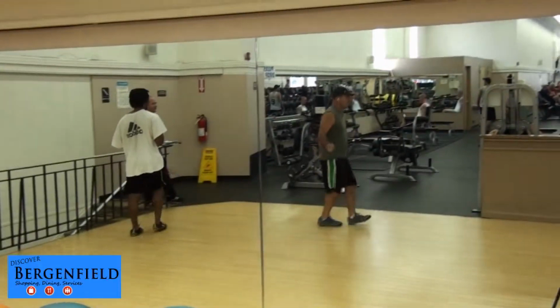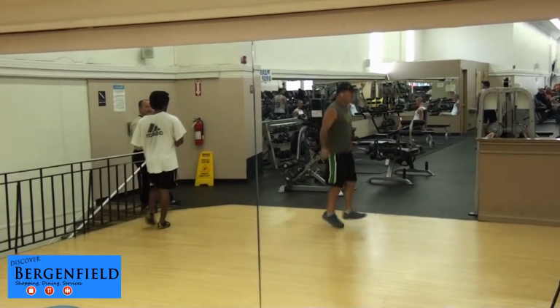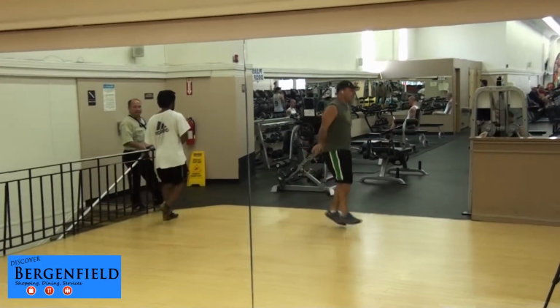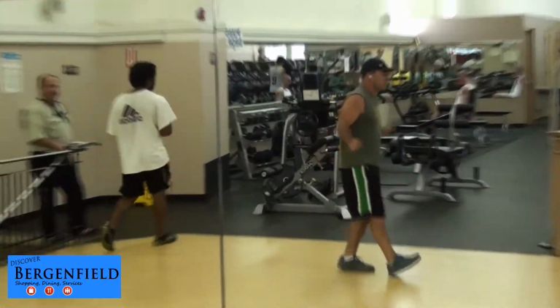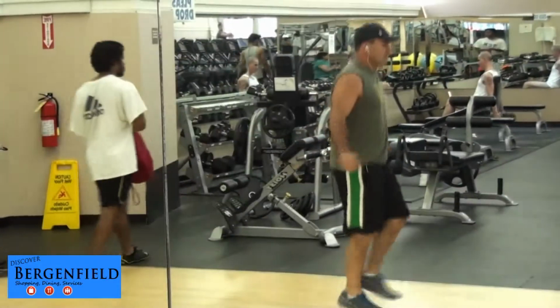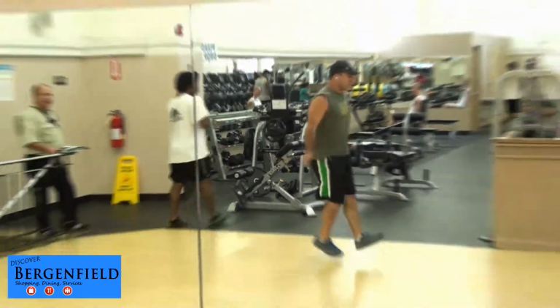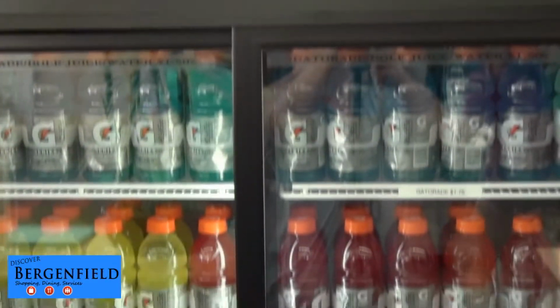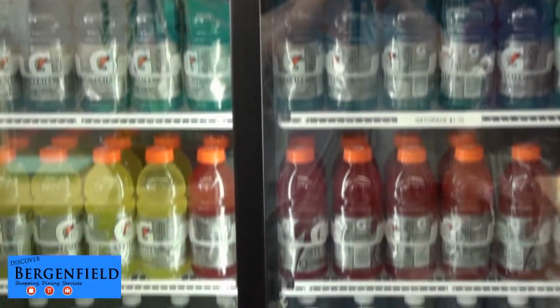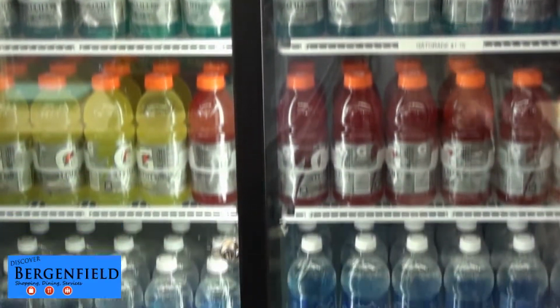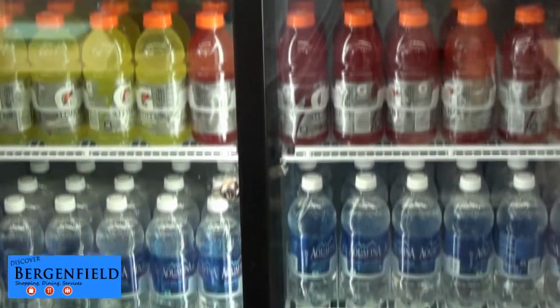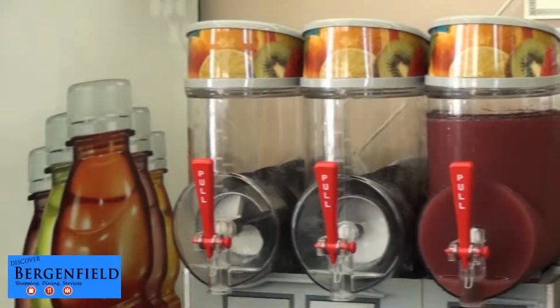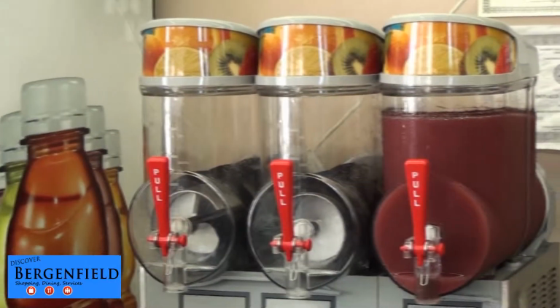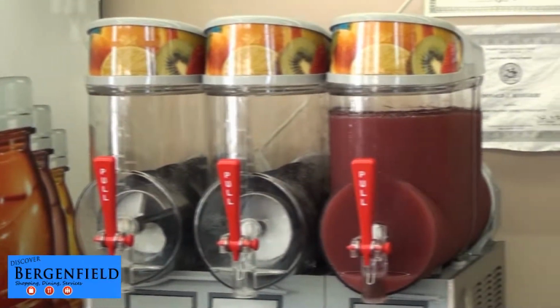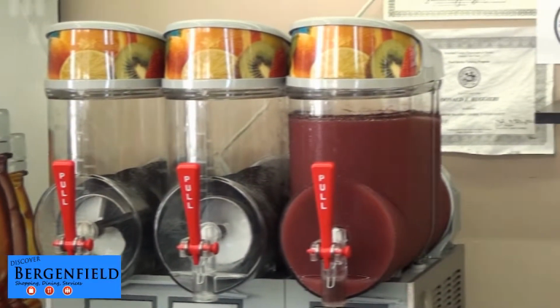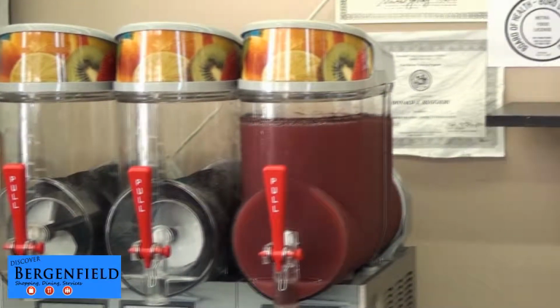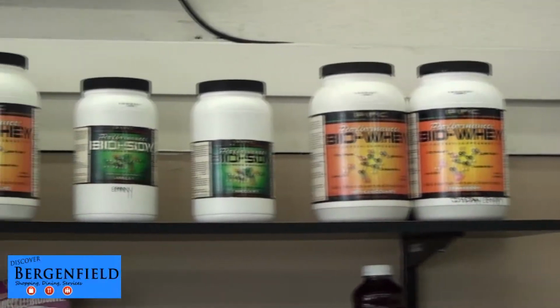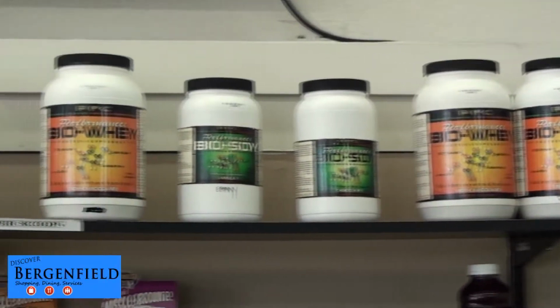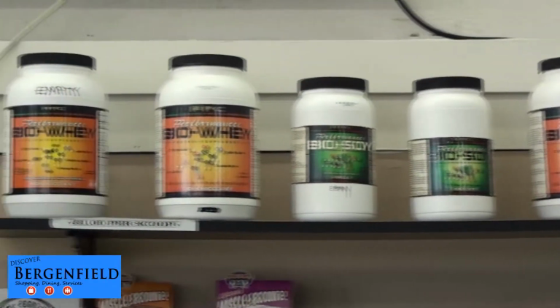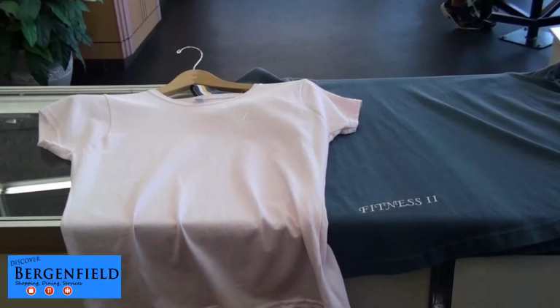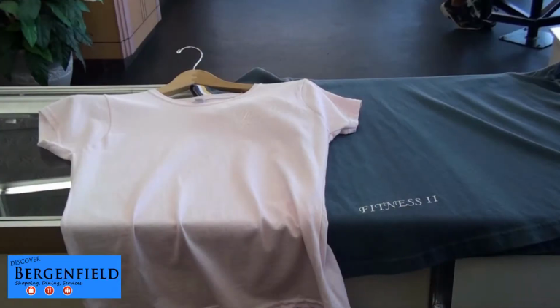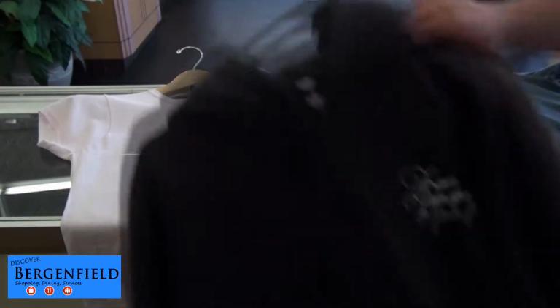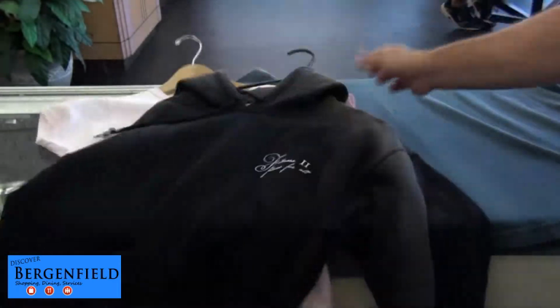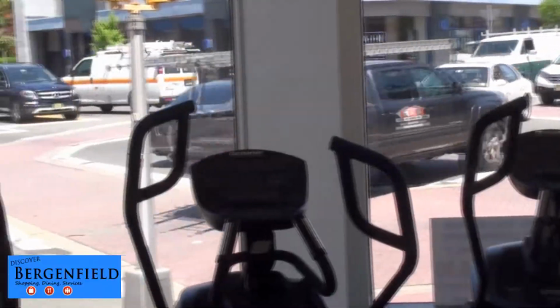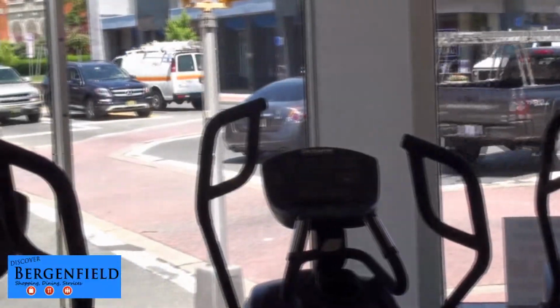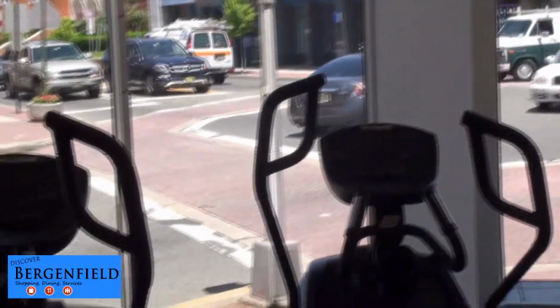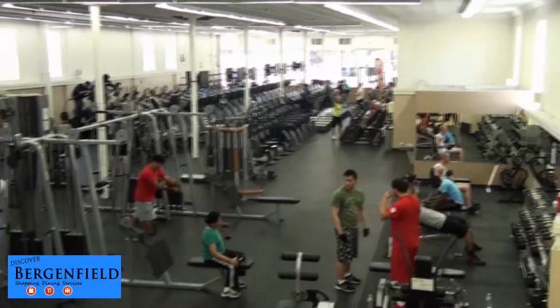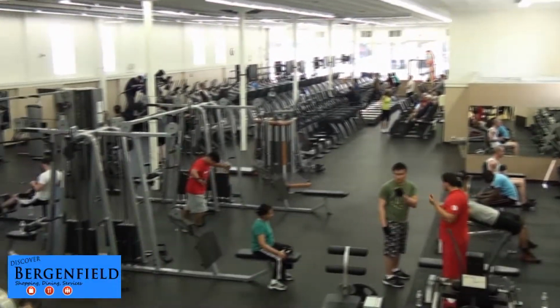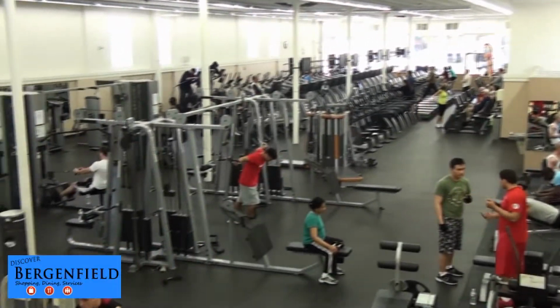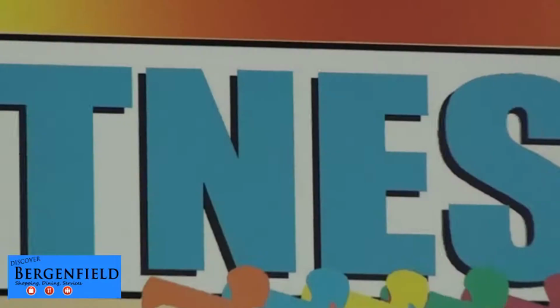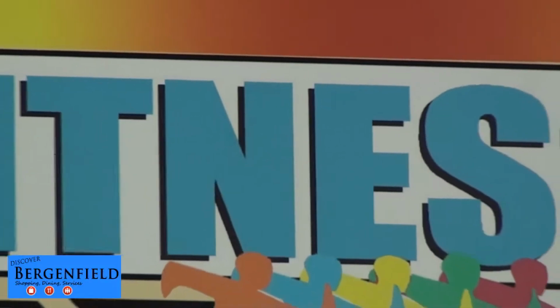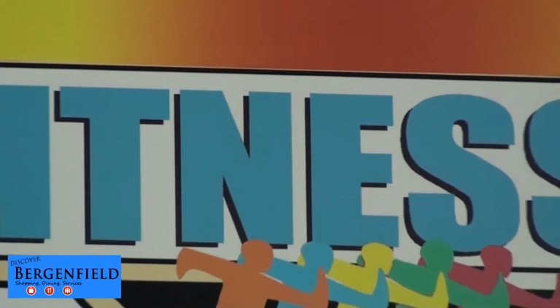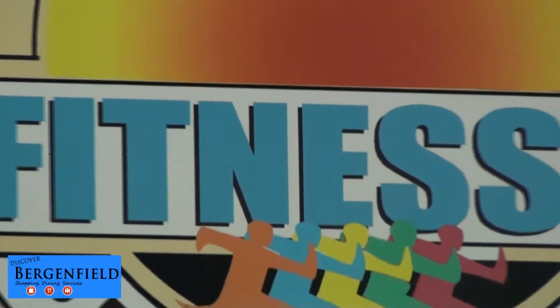So whether you need to lose weight, increase muscle strength, reduce stress, improve sports performance, or simply look and feel better, give Fitness 2 a try. There's no obligation and no contract required. Stop by and visit Fitness 2 today!